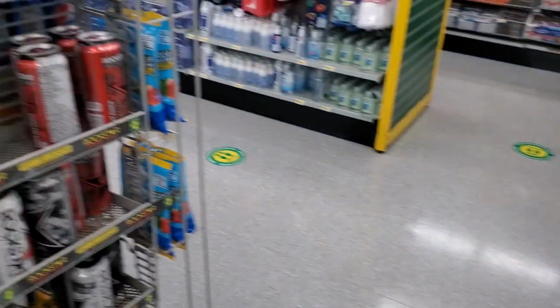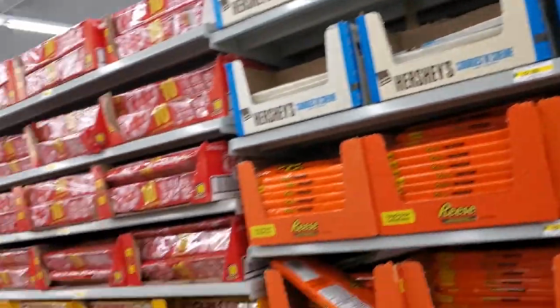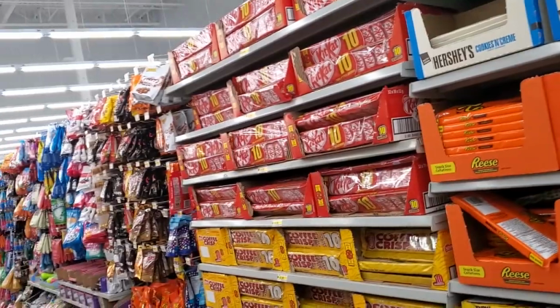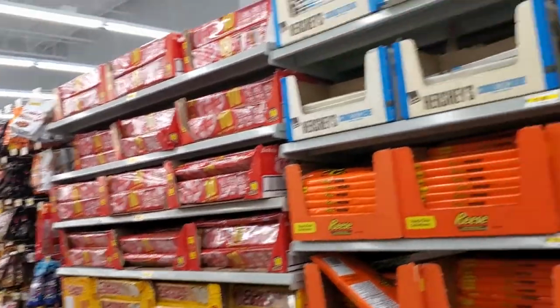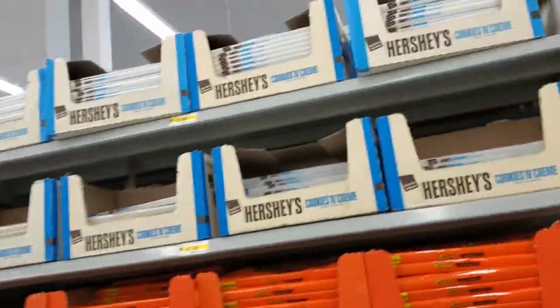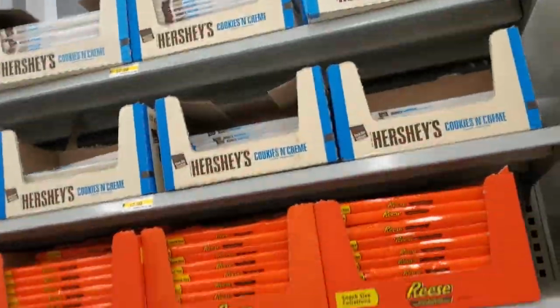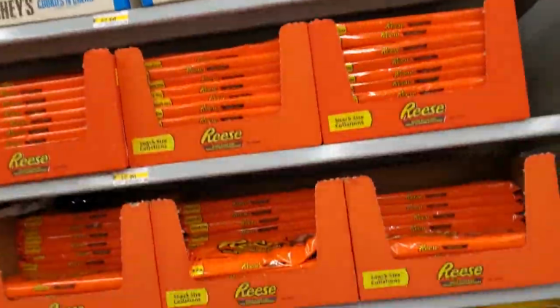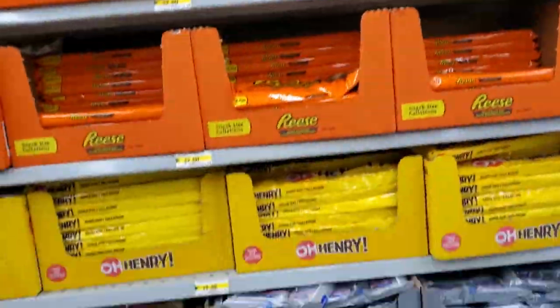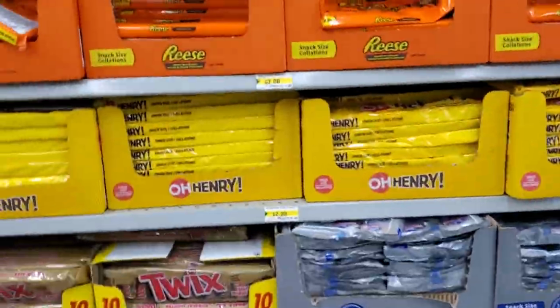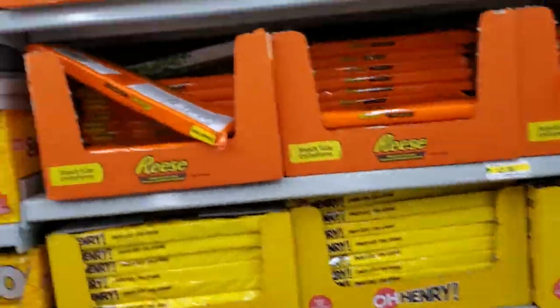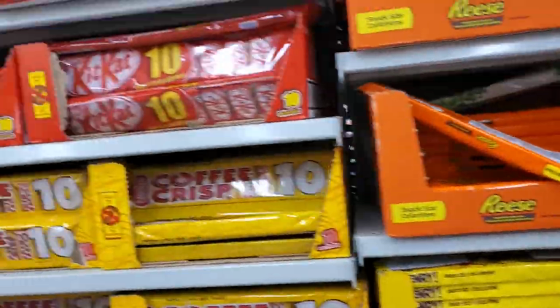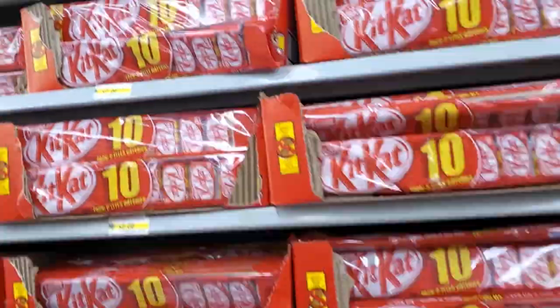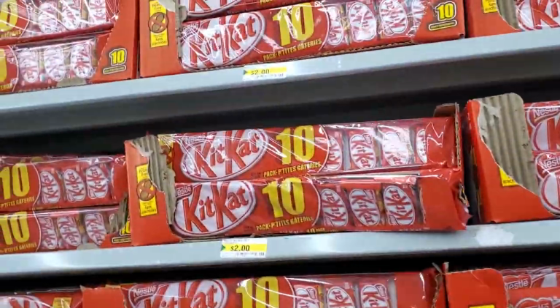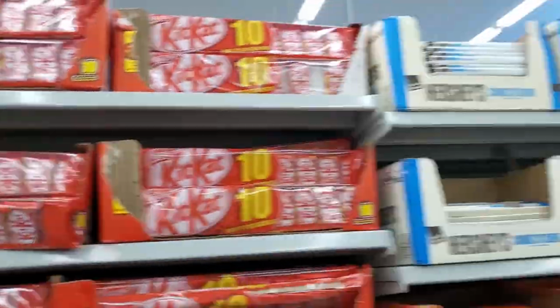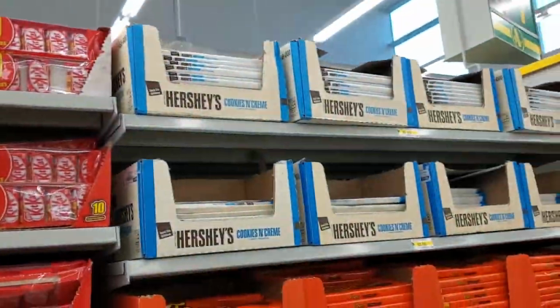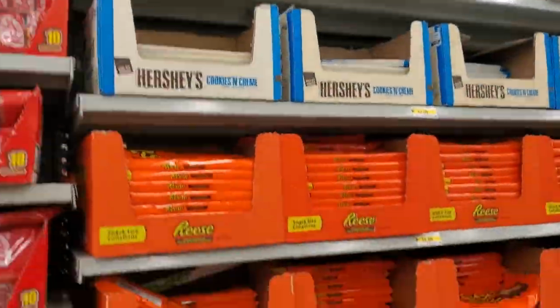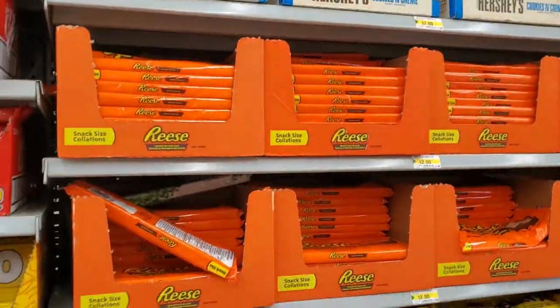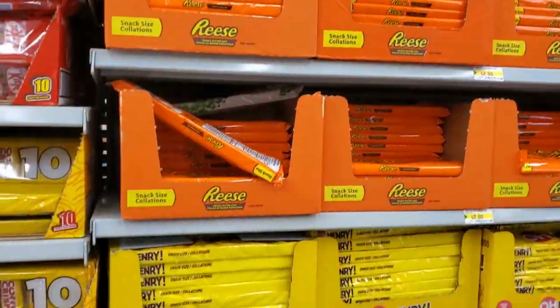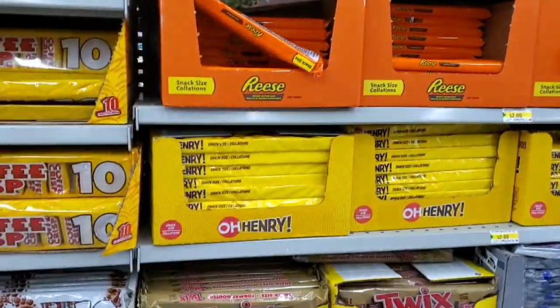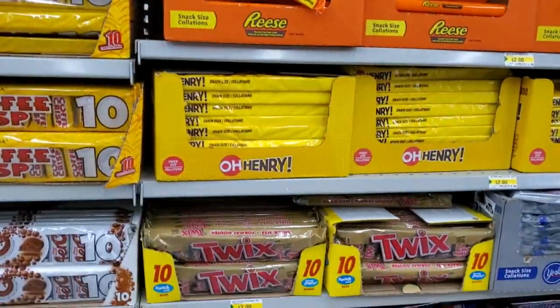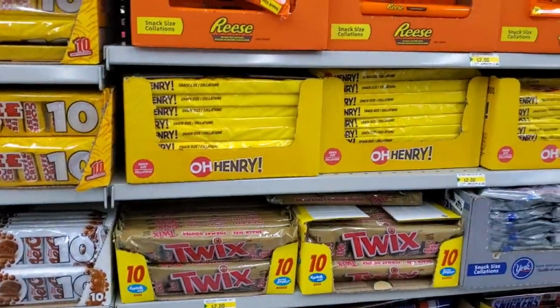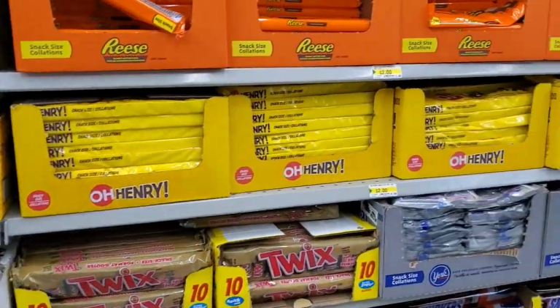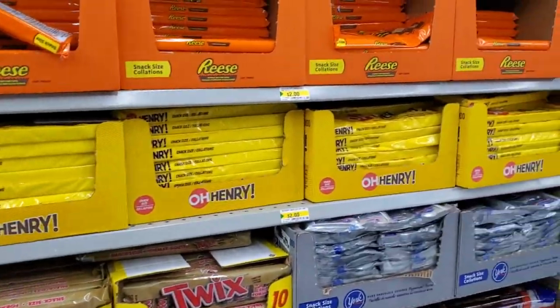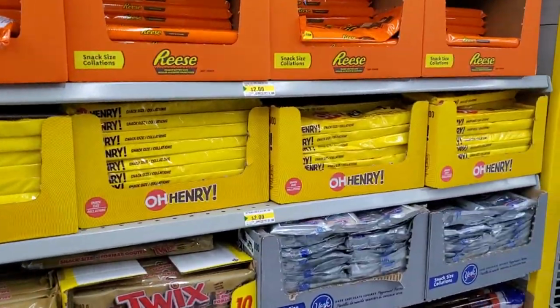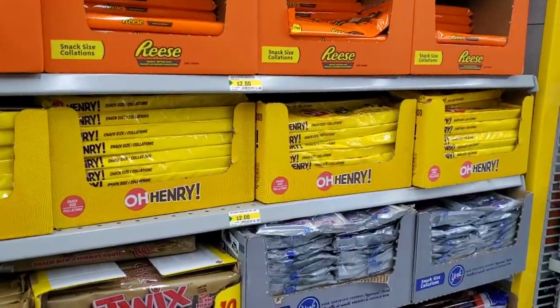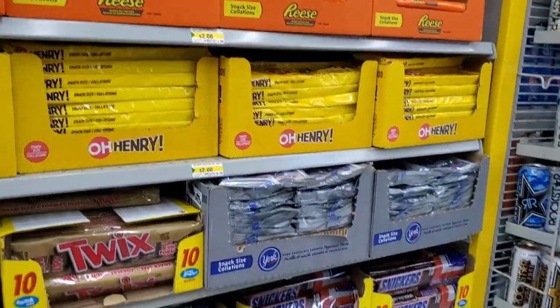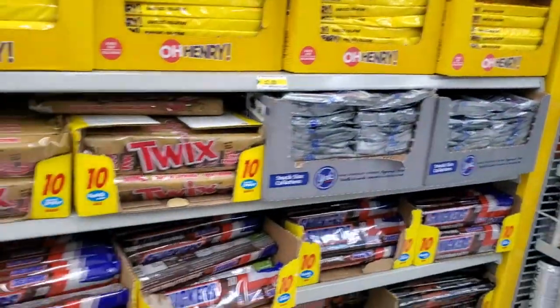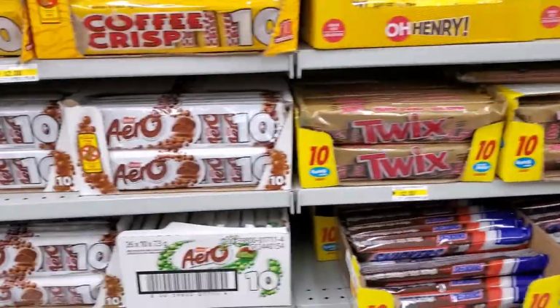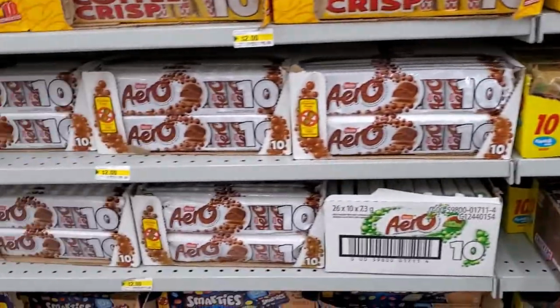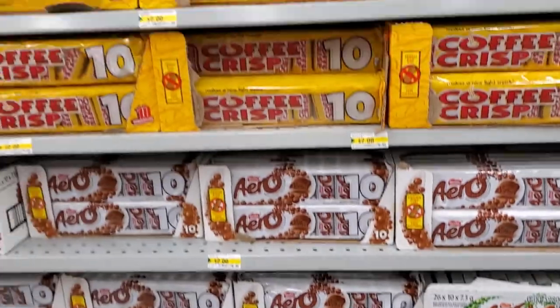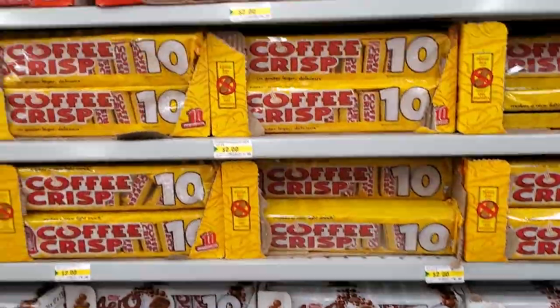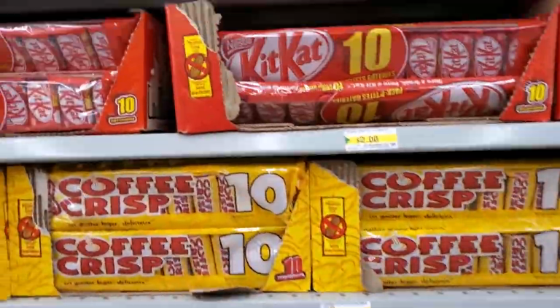Now we have the sweets — mini chocolates are 10 for $2.00. Kit Kat, Hershey's, Reese's, O'Henry, Twix, Snickers, York, Mars, Smarties, Aero, and Coffee Crisp are all available.